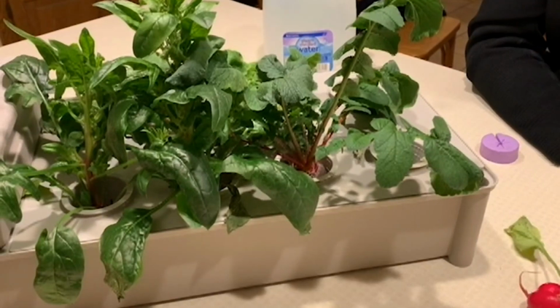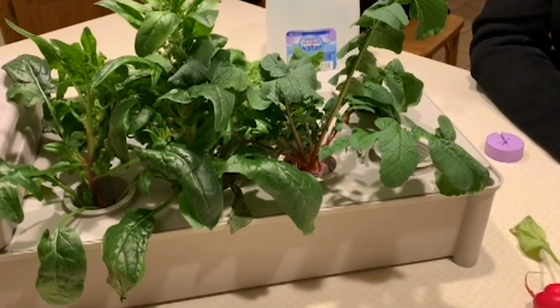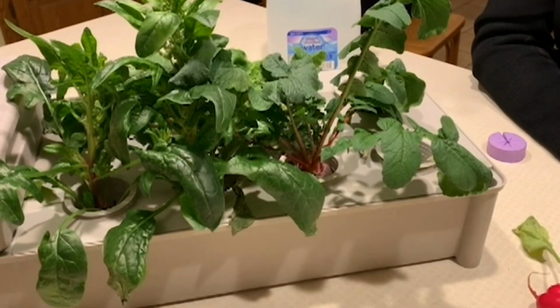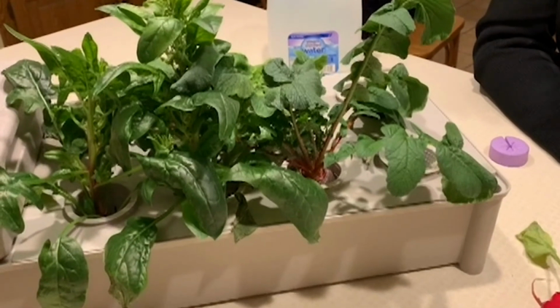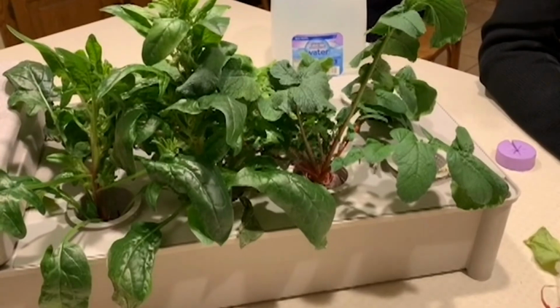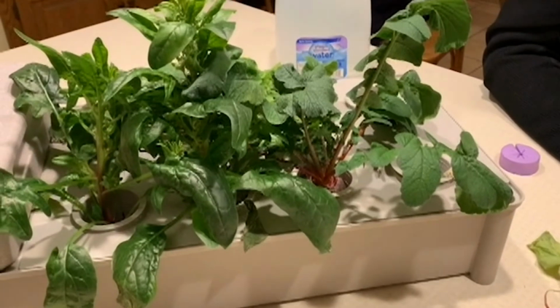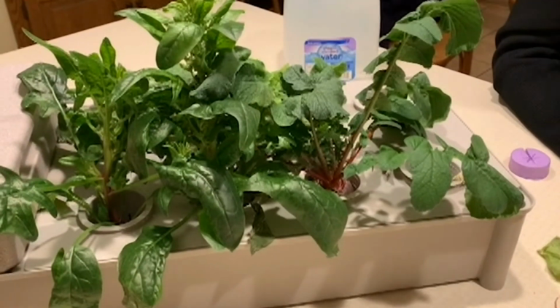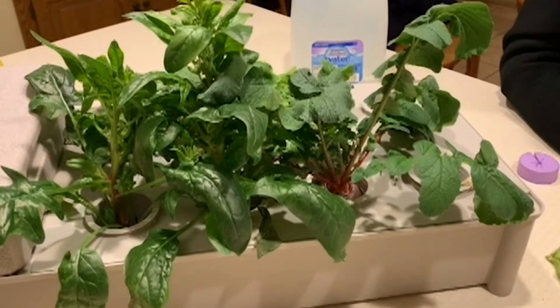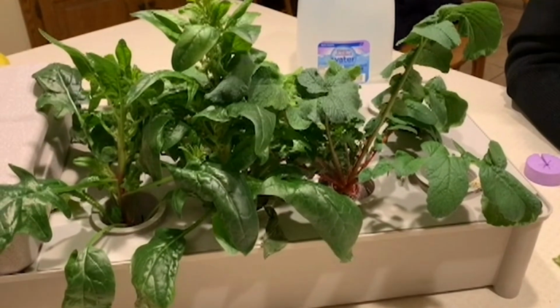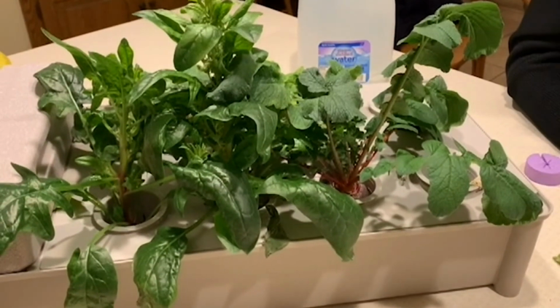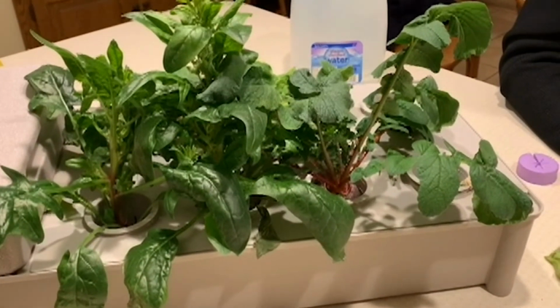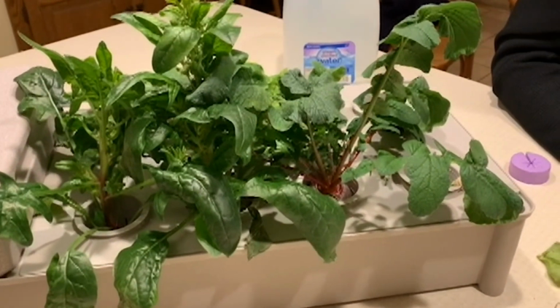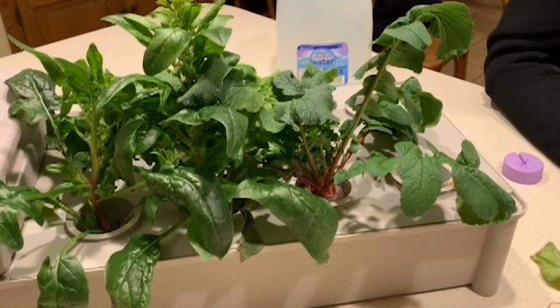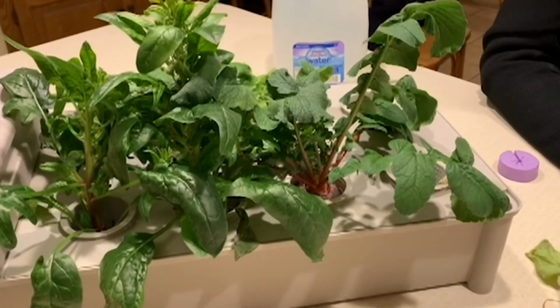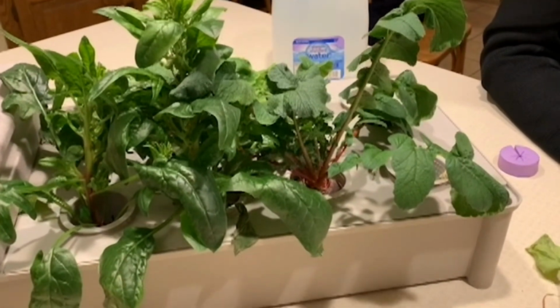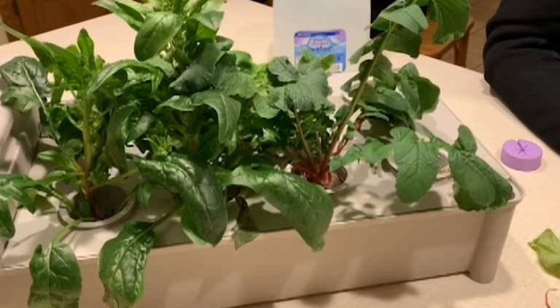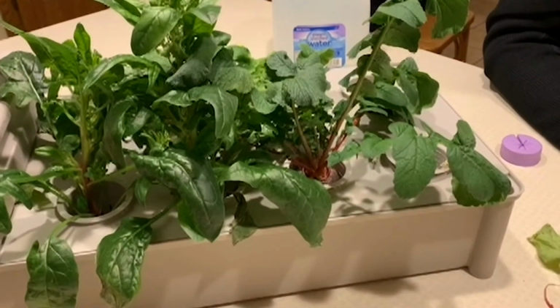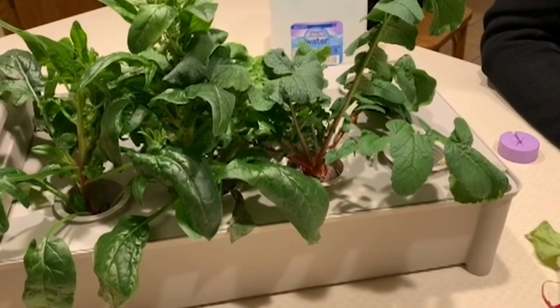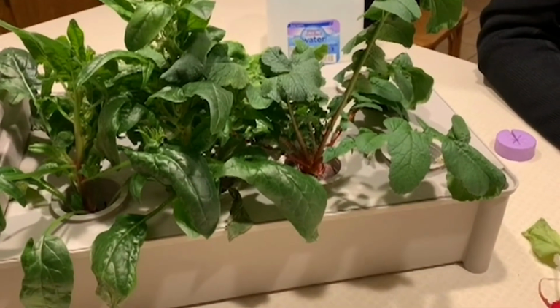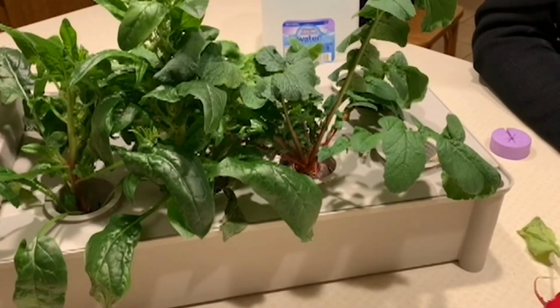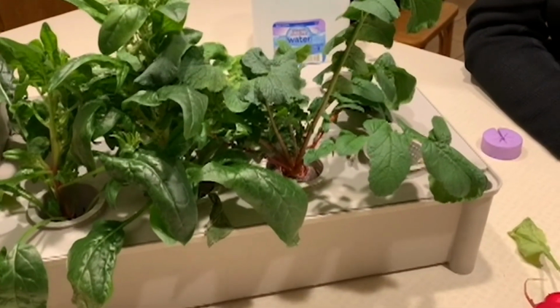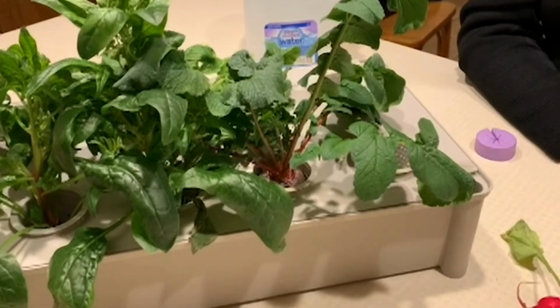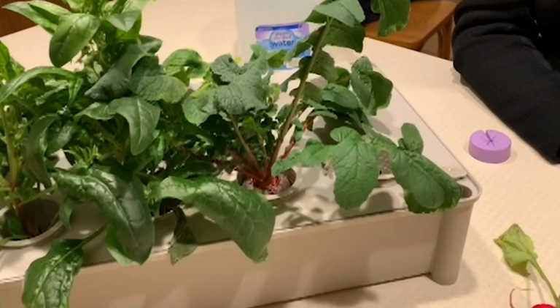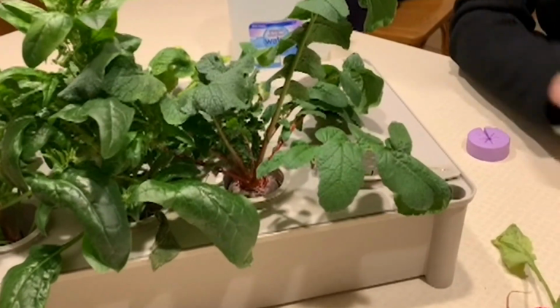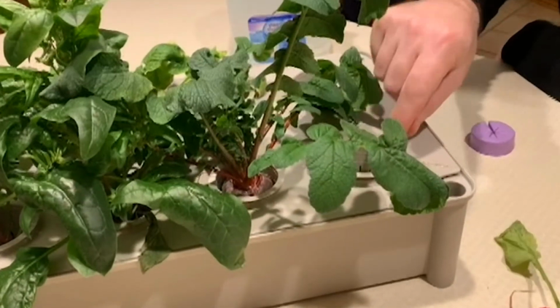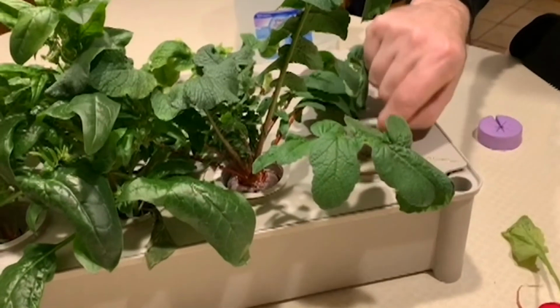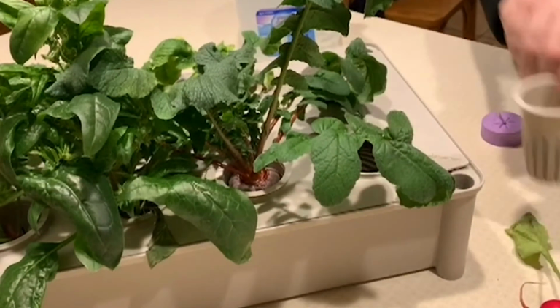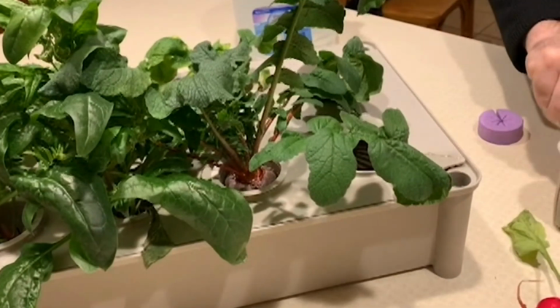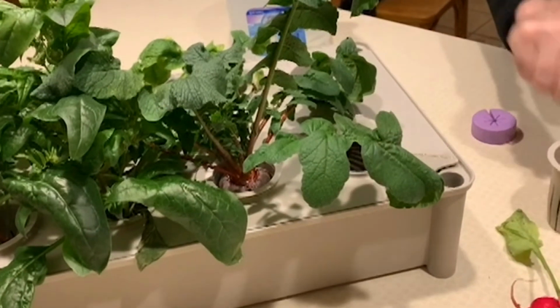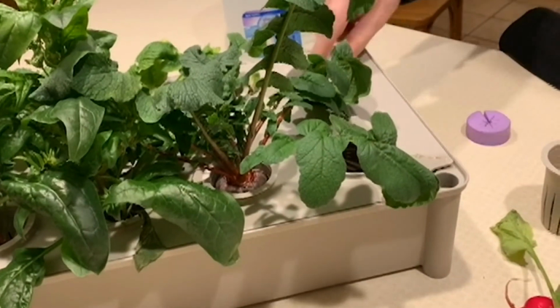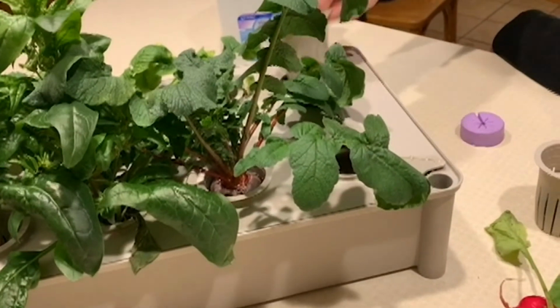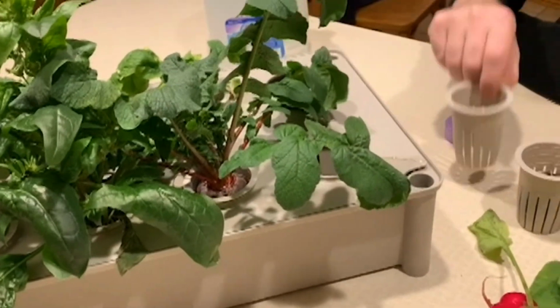So as you can see, we got some good growth of spinach plants and radishes in our hydroponic kit here, but at the end there were two that didn't grow.